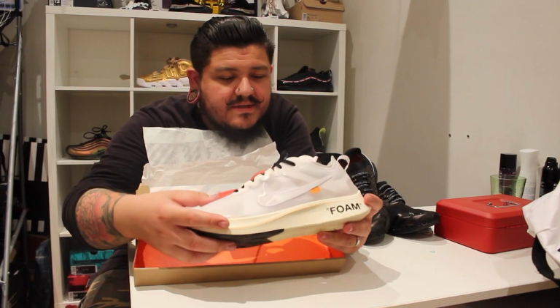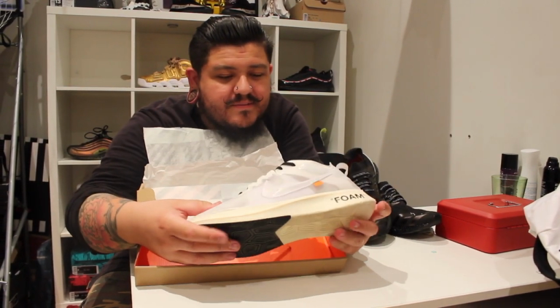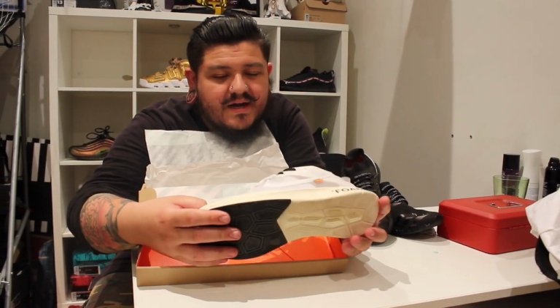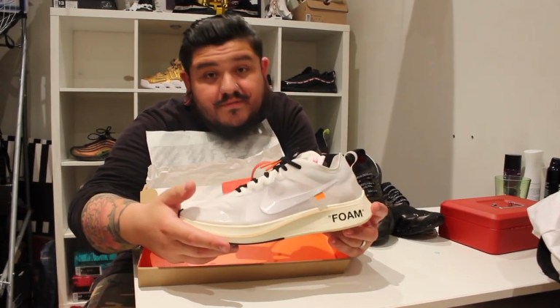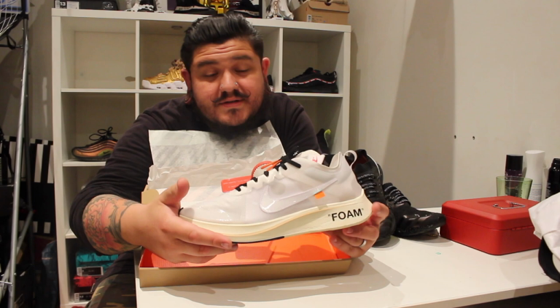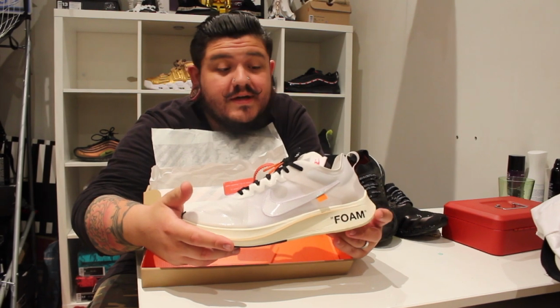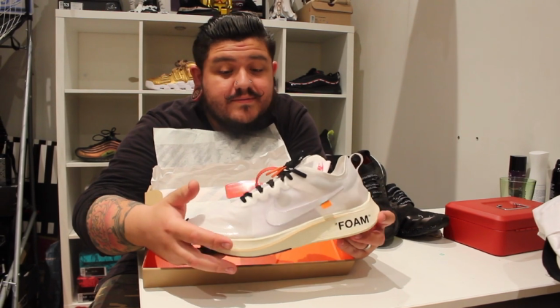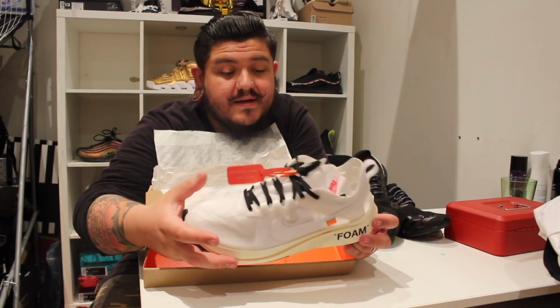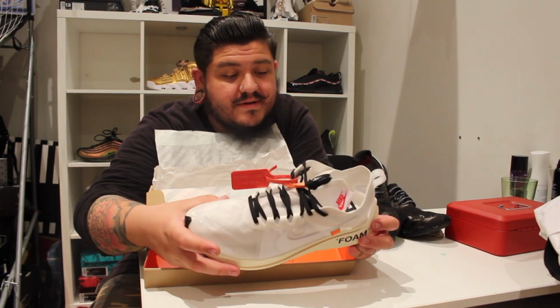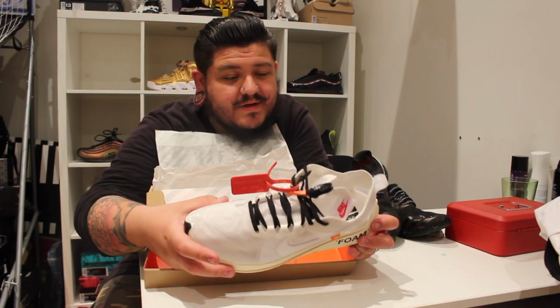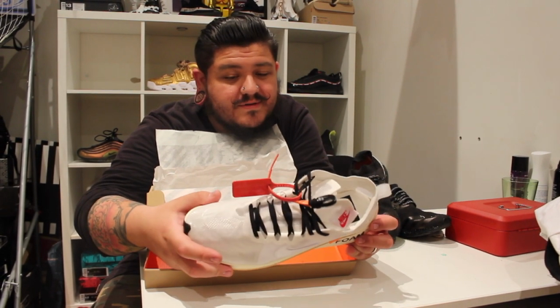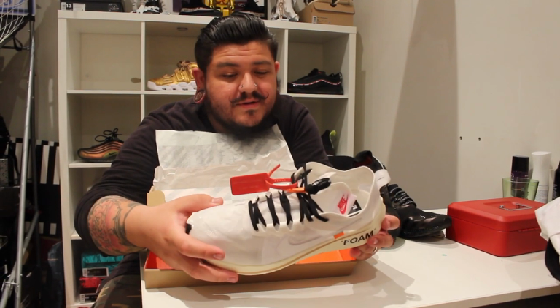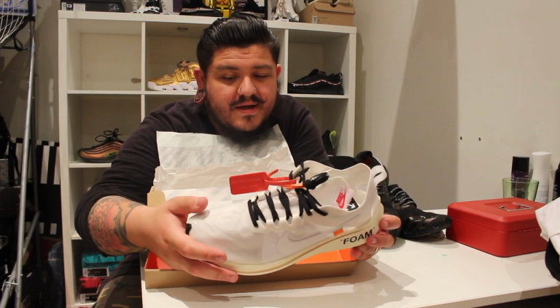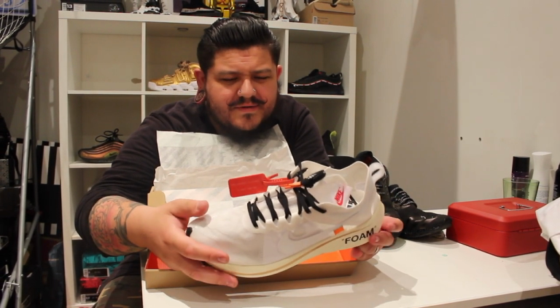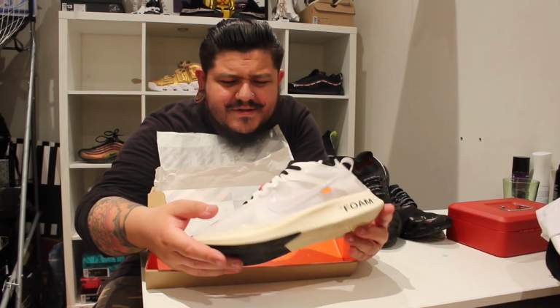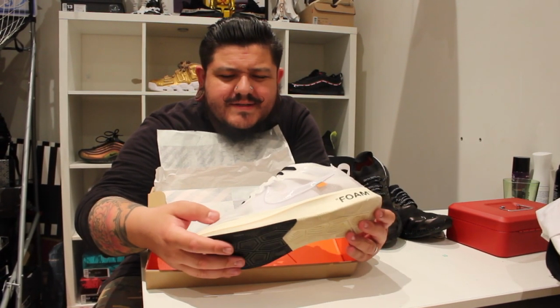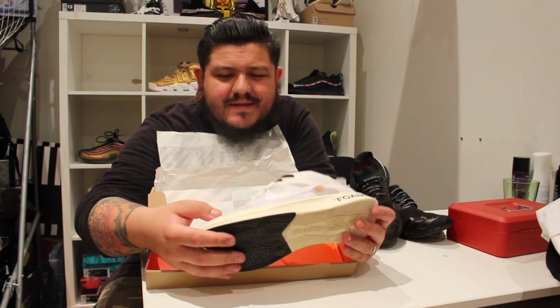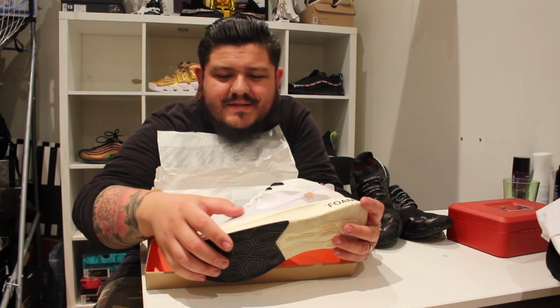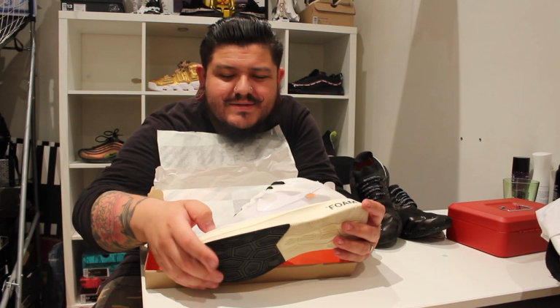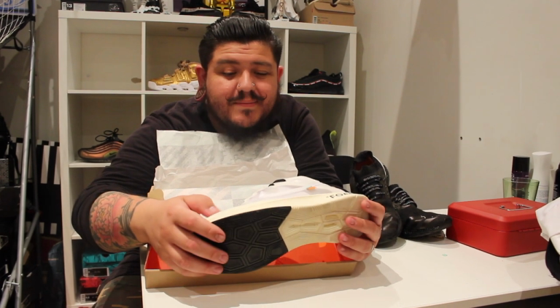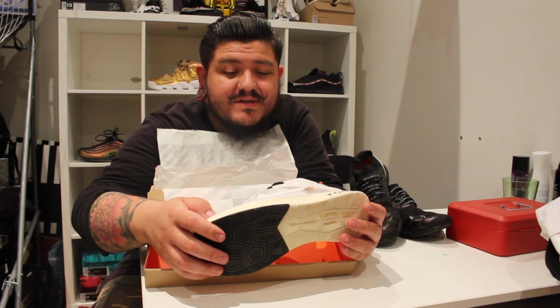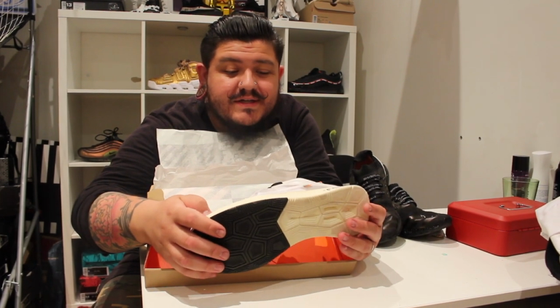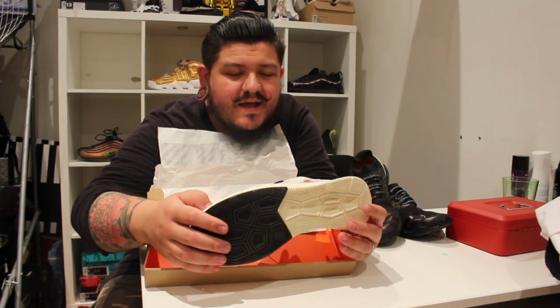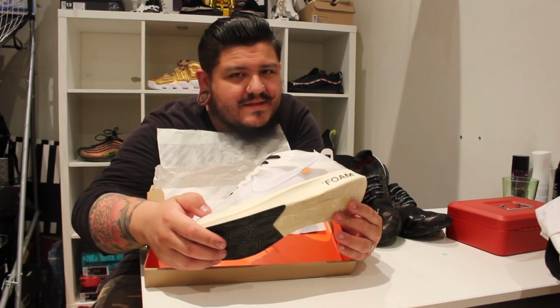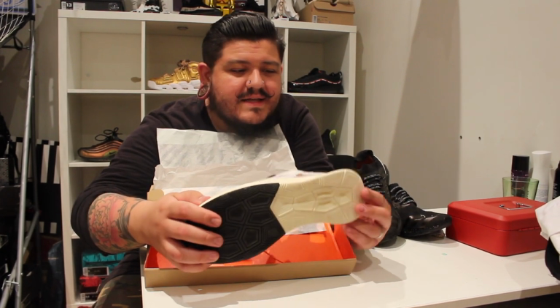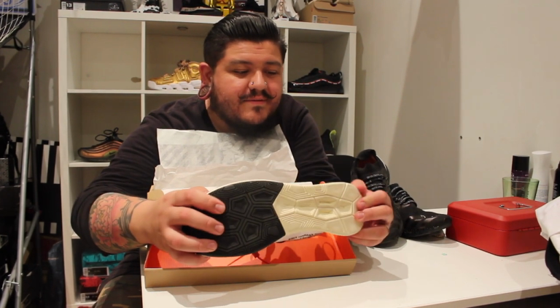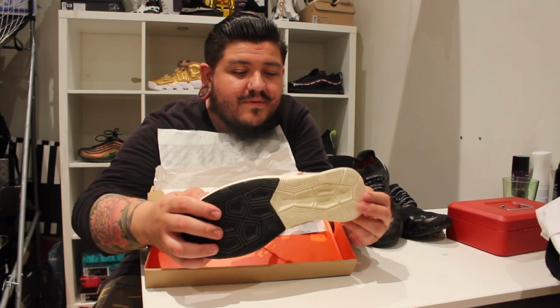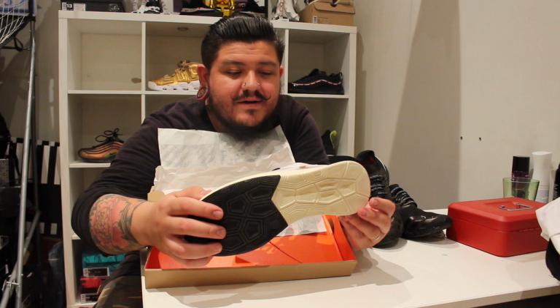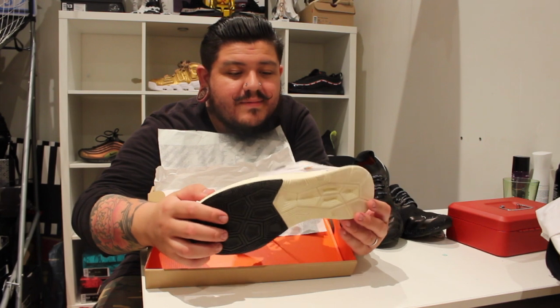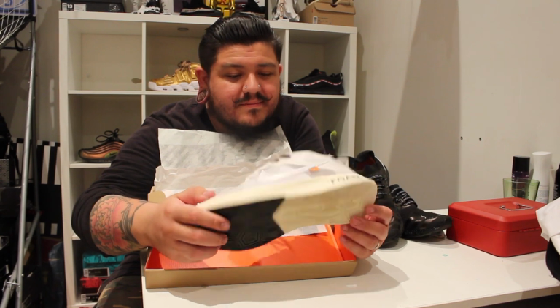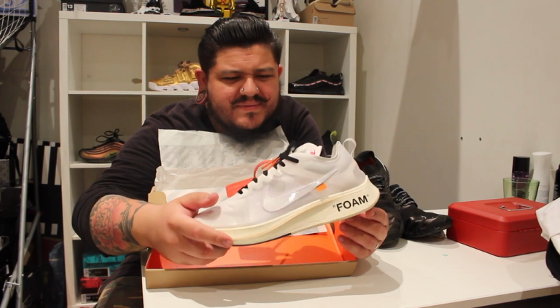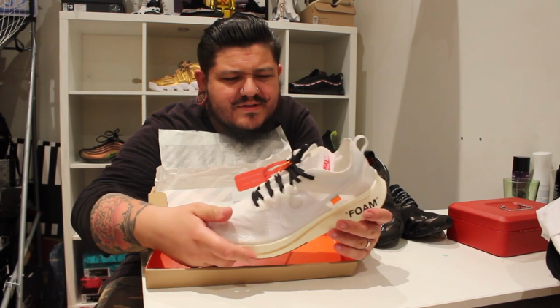Killer shoe, man. I personally really like the Zoom Fly — it's a super comfortable shoe, really interesting silhouette. That kind of translucent upper is always really killer, and the touches they've added with the Off-White collab are awesome.